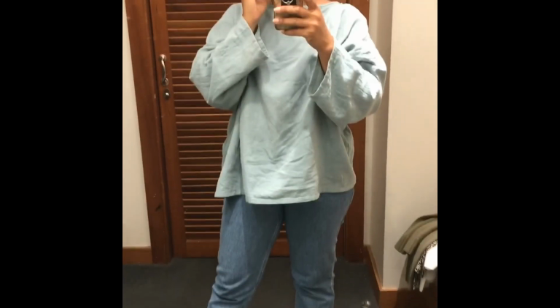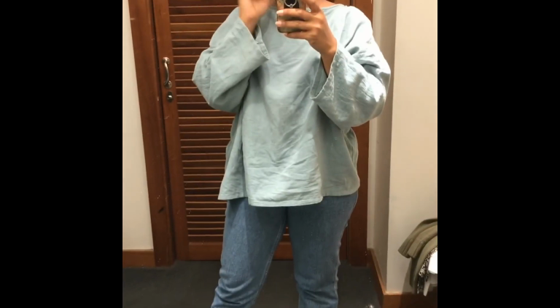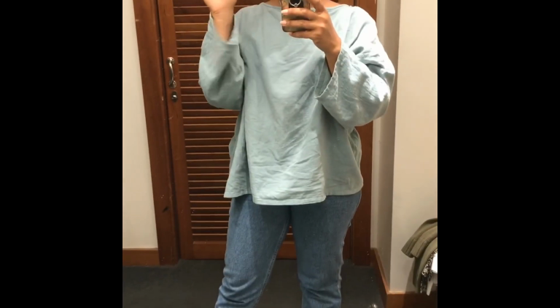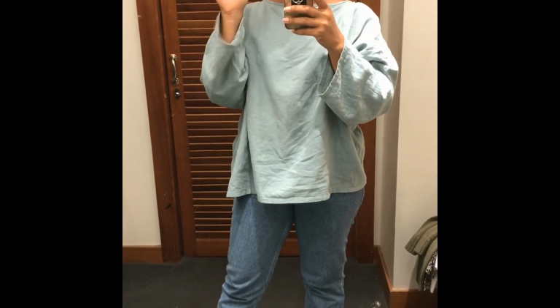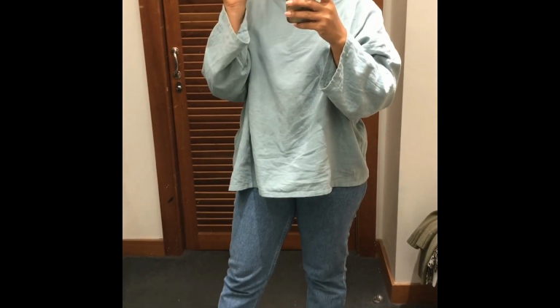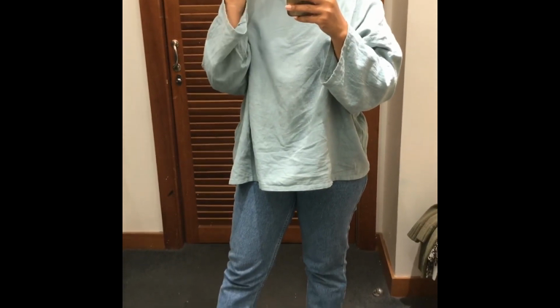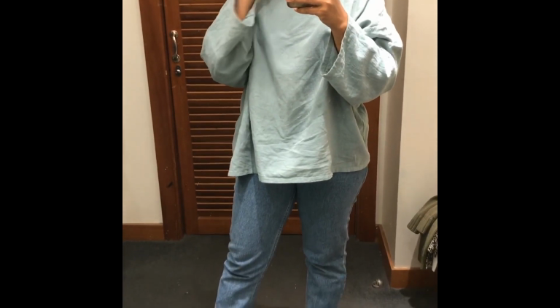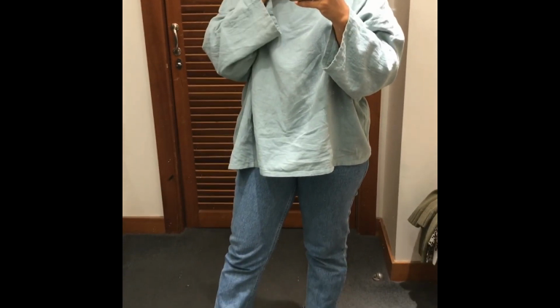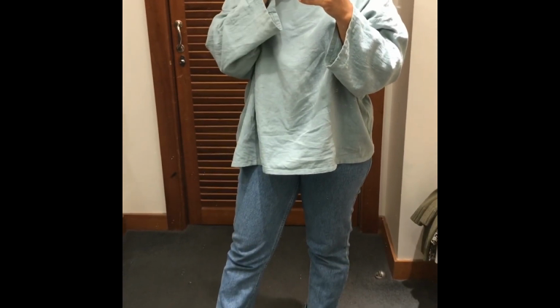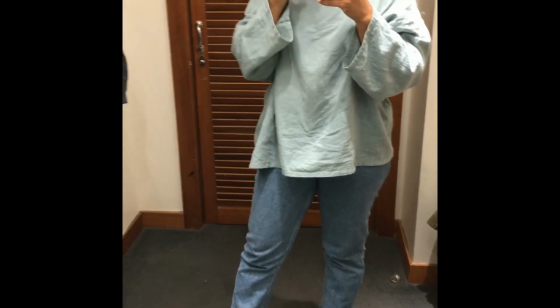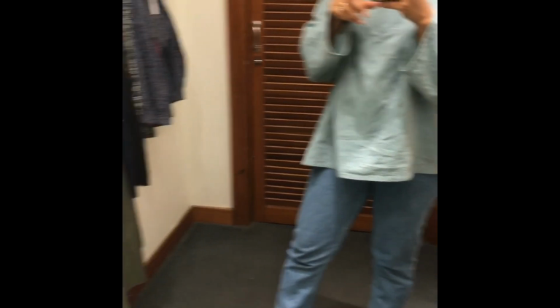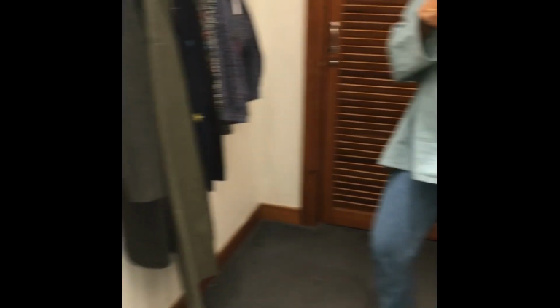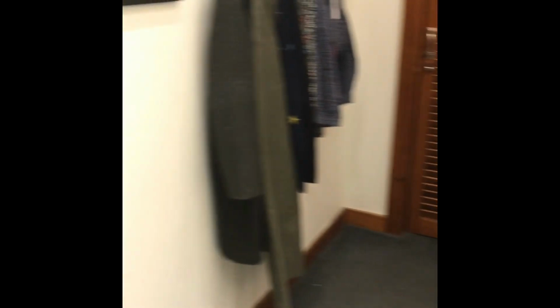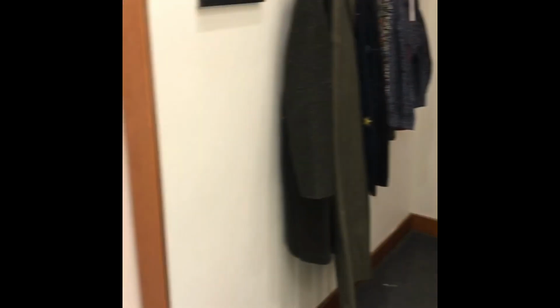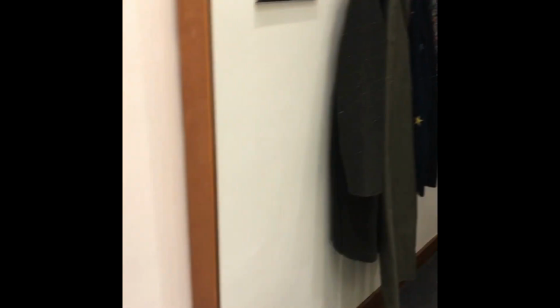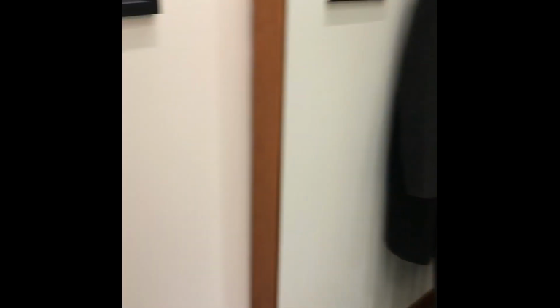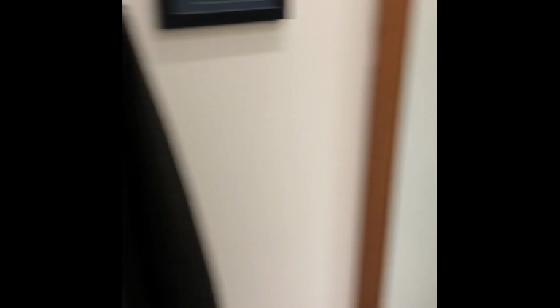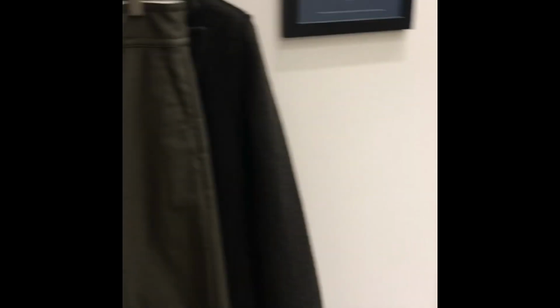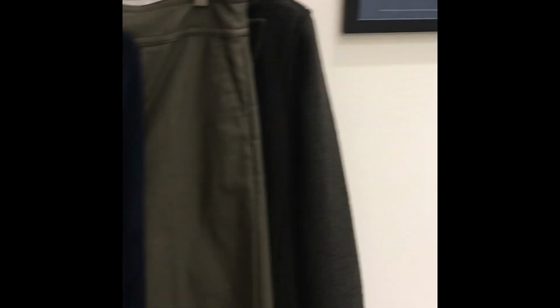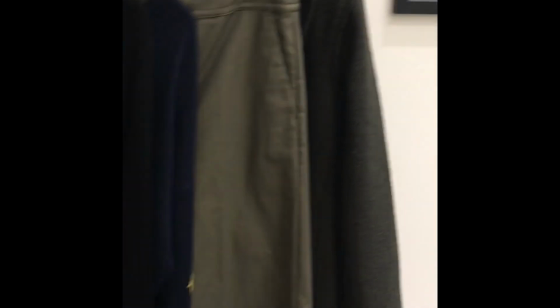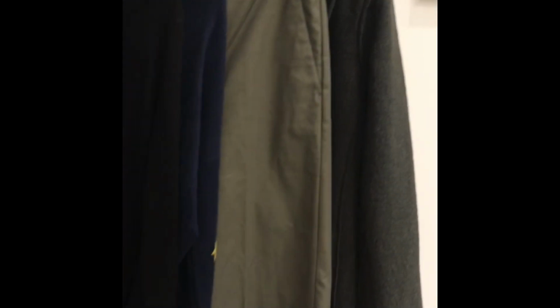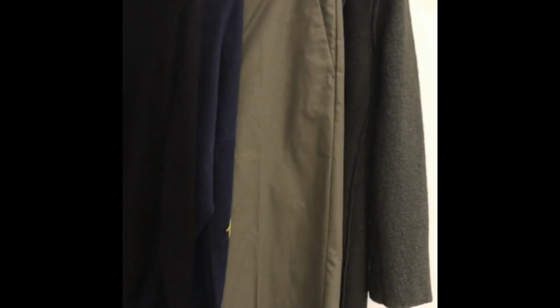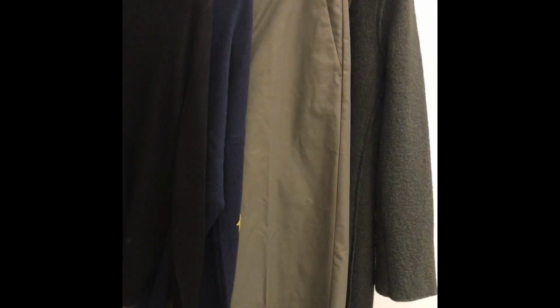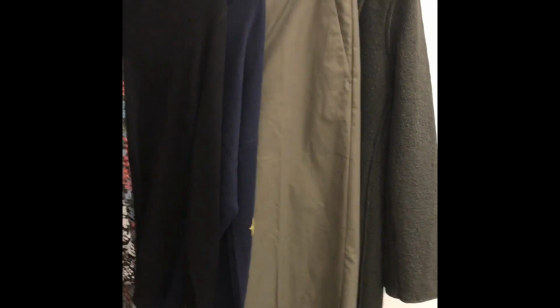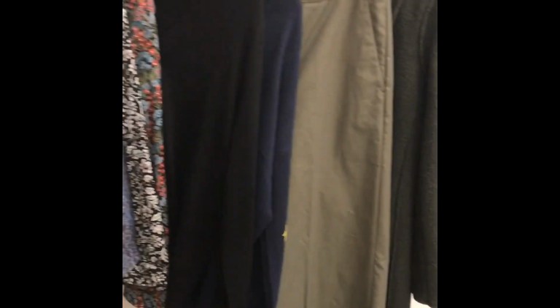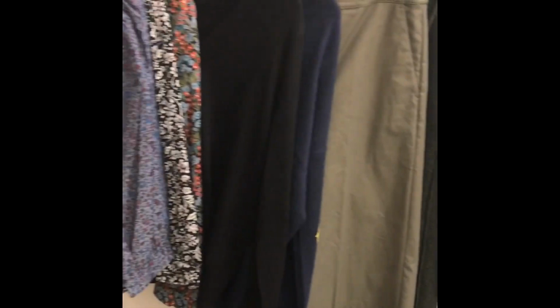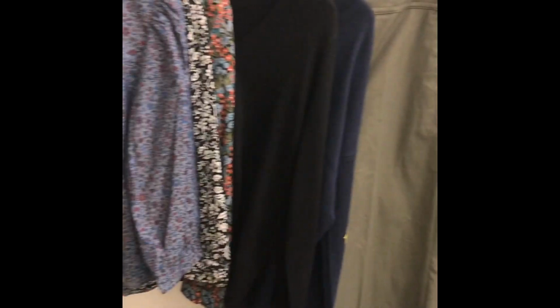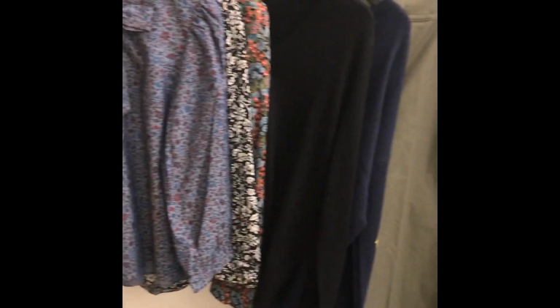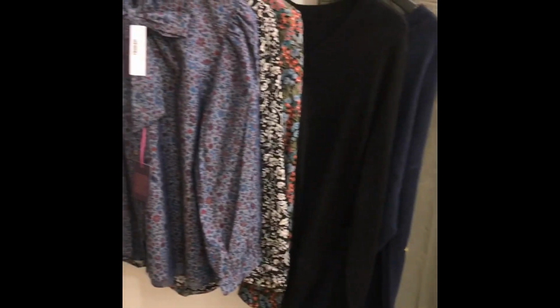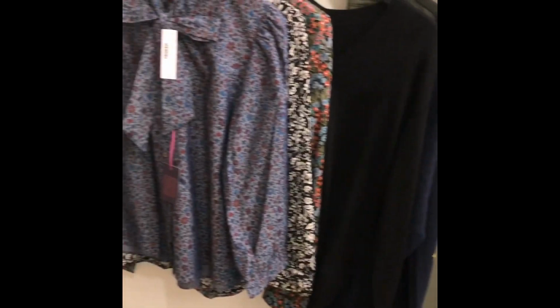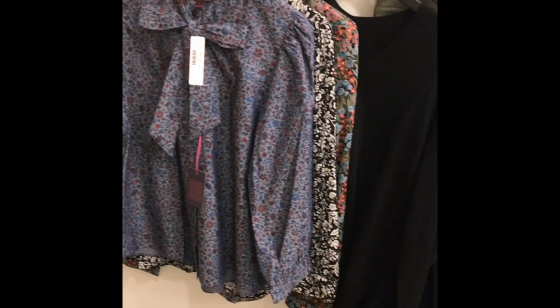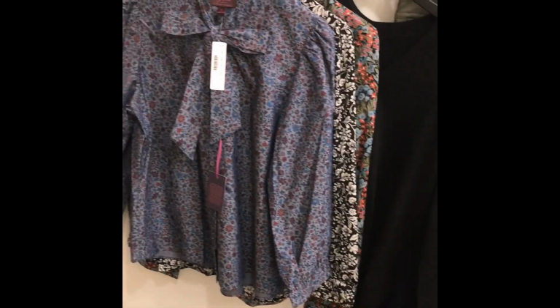Hey! I just wanted to make a little J.Crew try-on video for you guys and for myself.